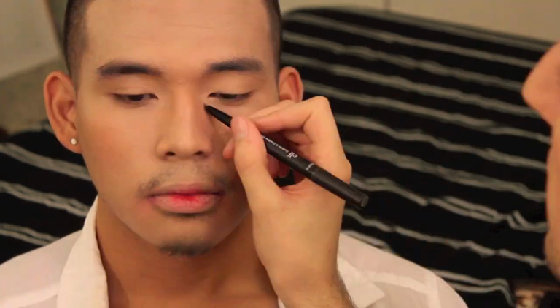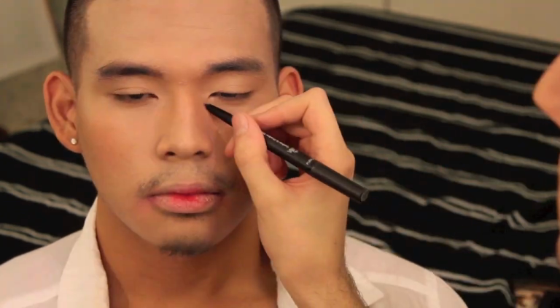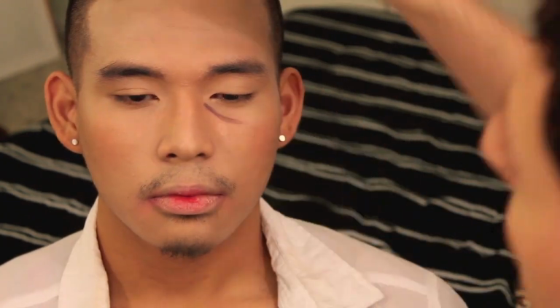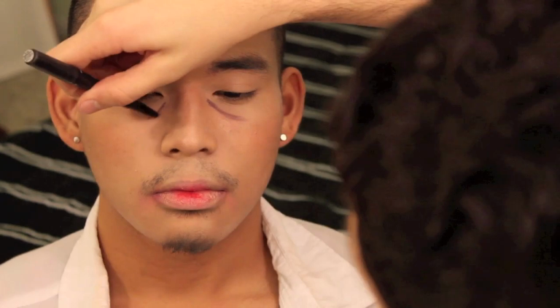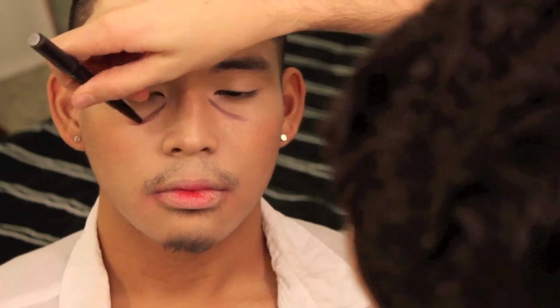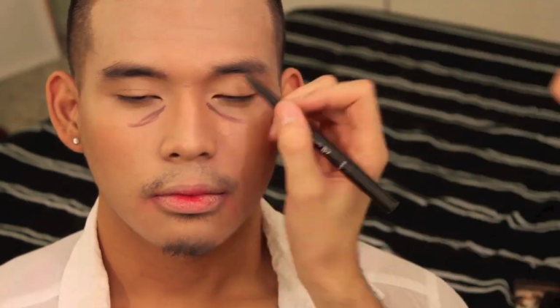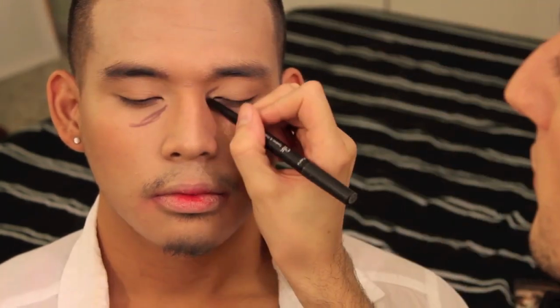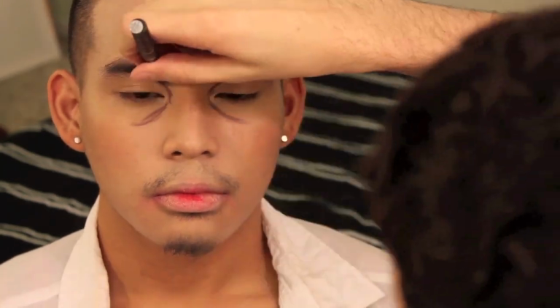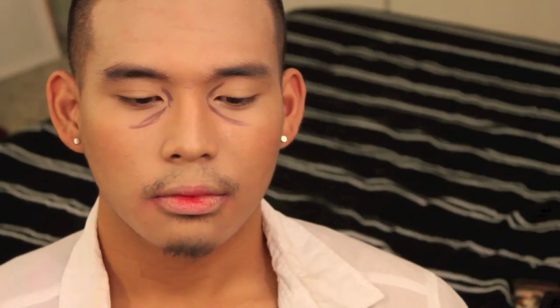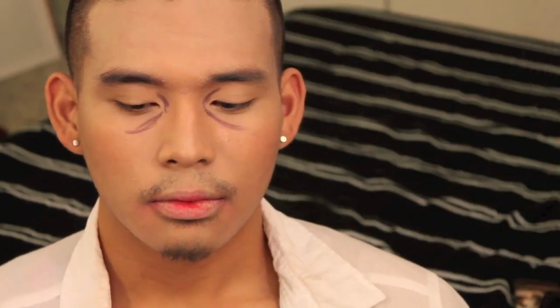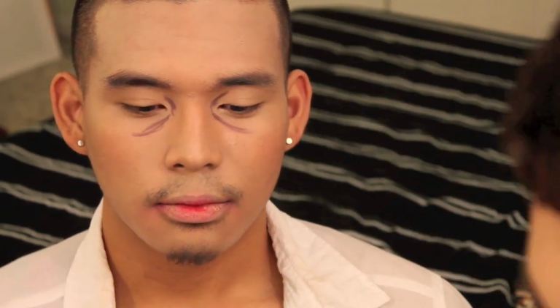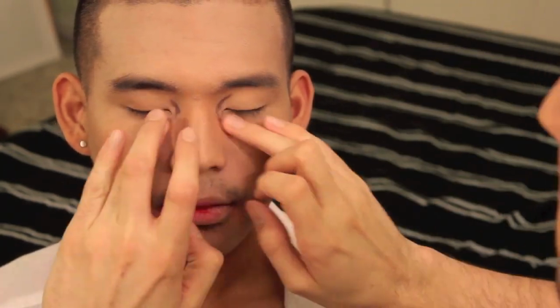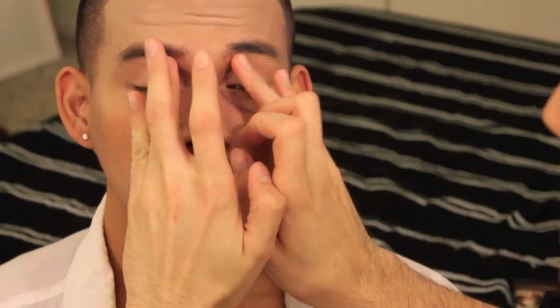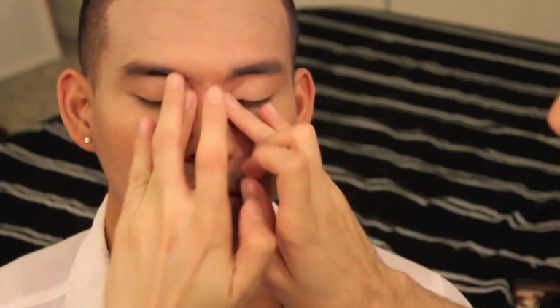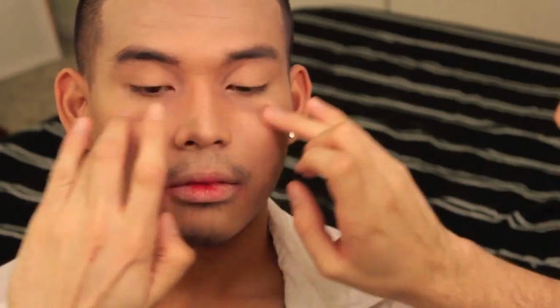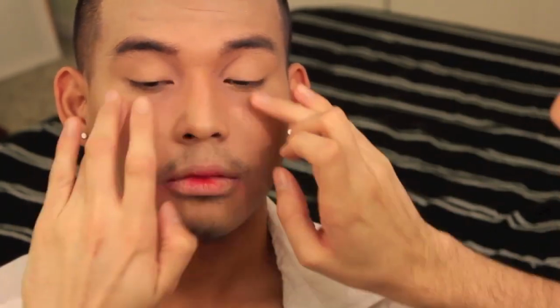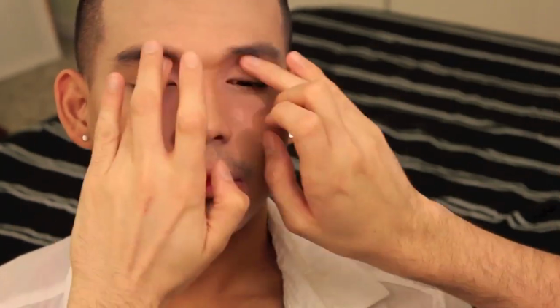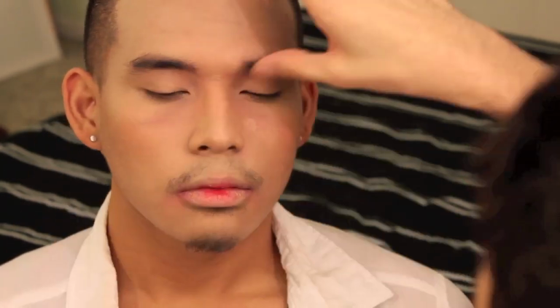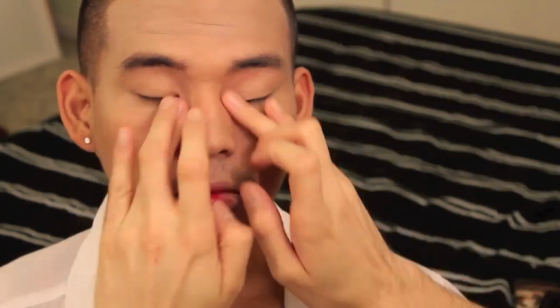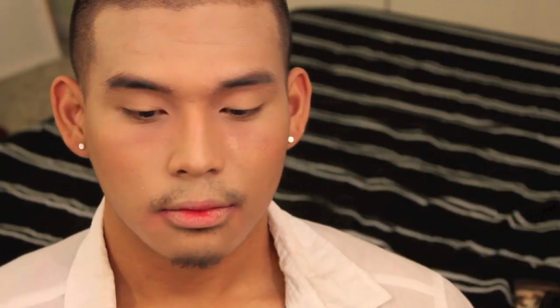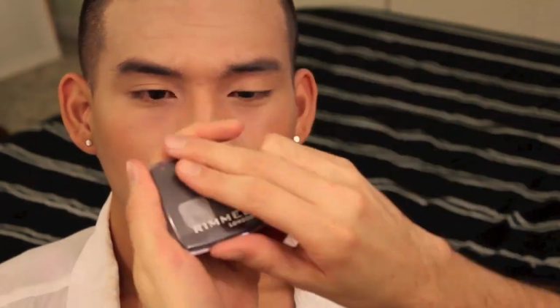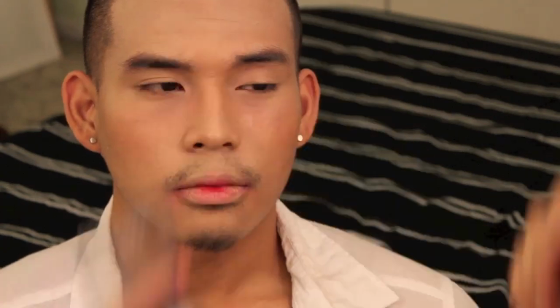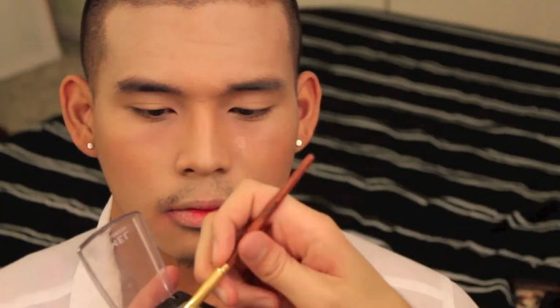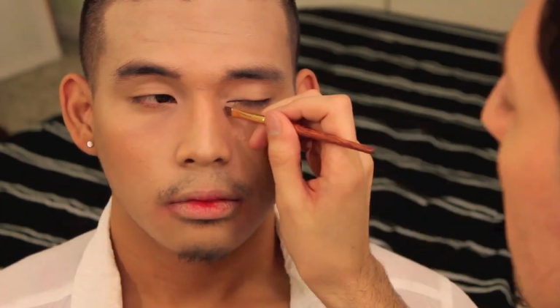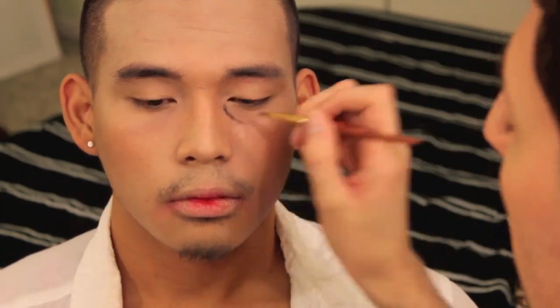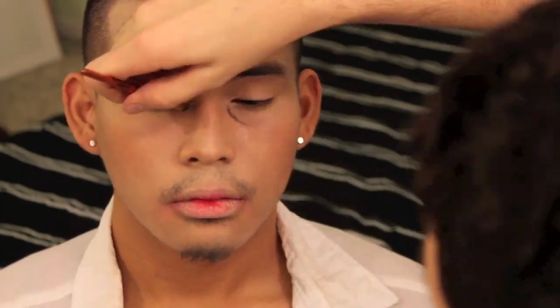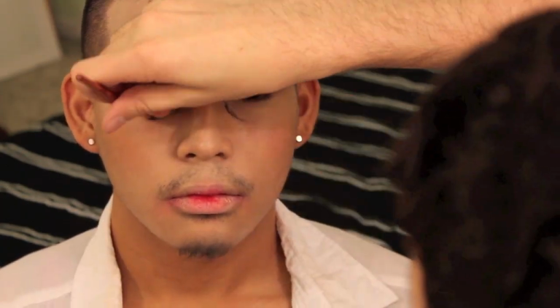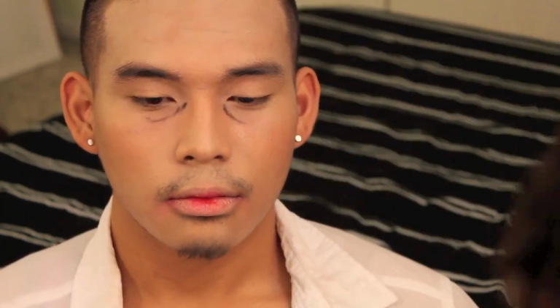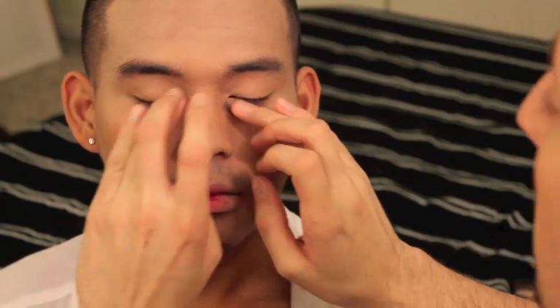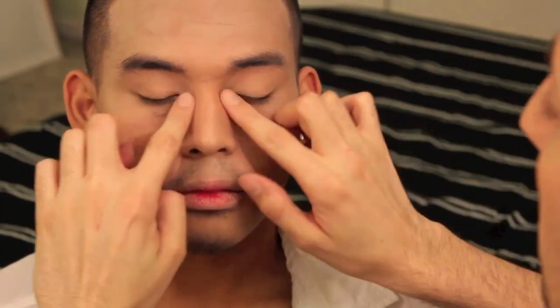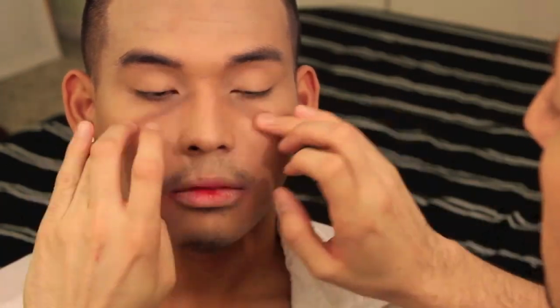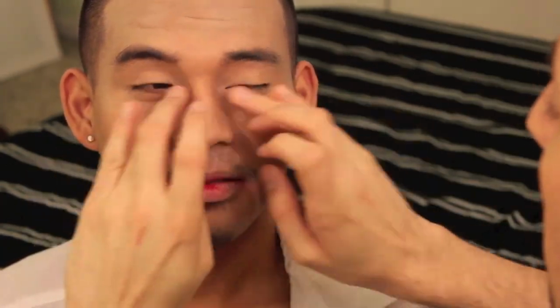For under eye circles, I'm taking a purple eyeliner and creating boomerang-like shapes where darkness would naturally be. Blend that in, and for even darker circles add some black shadow.